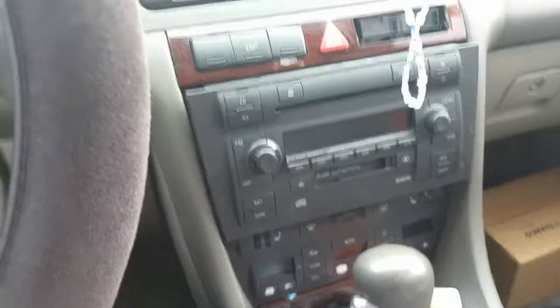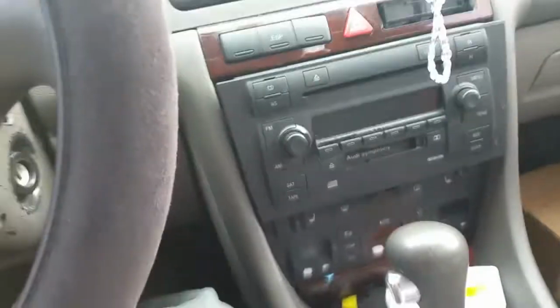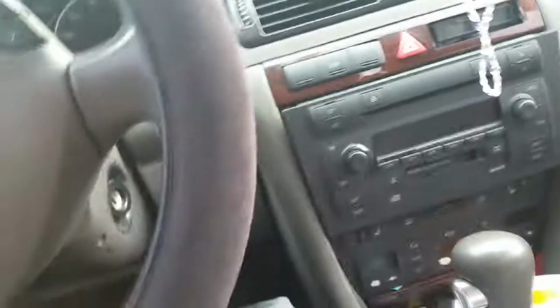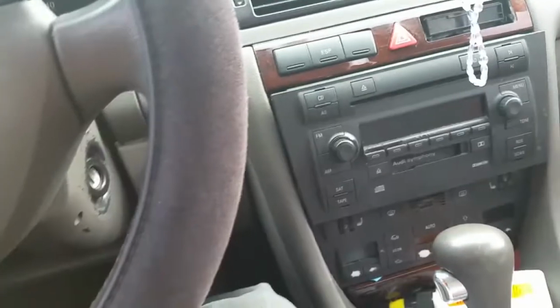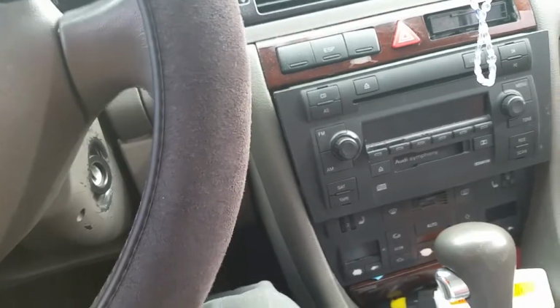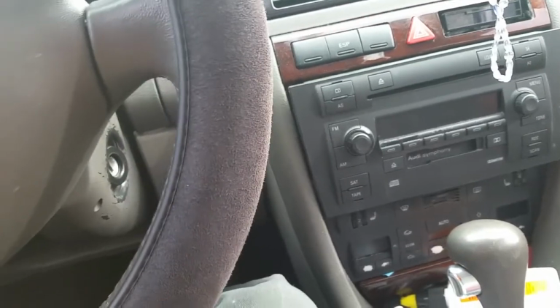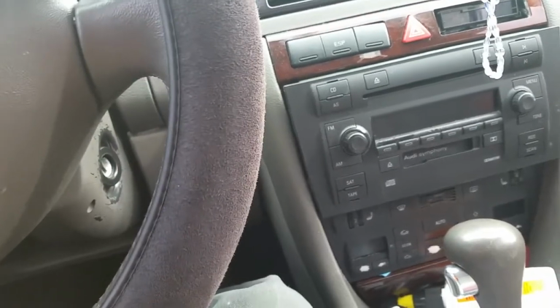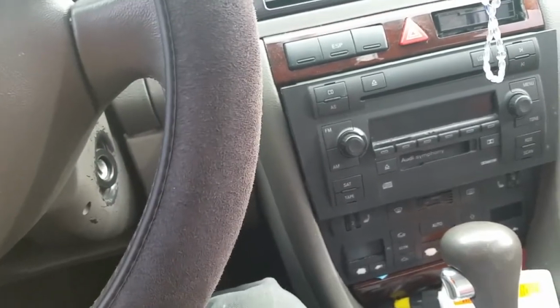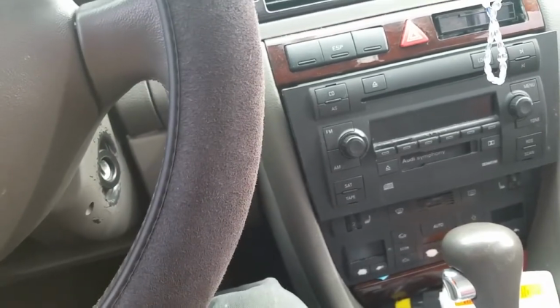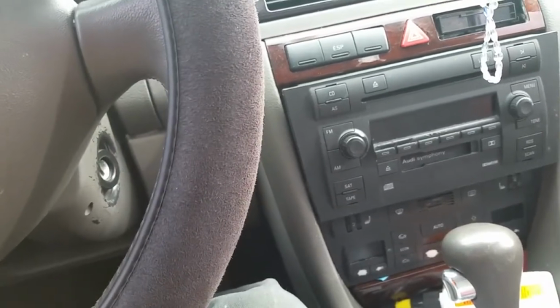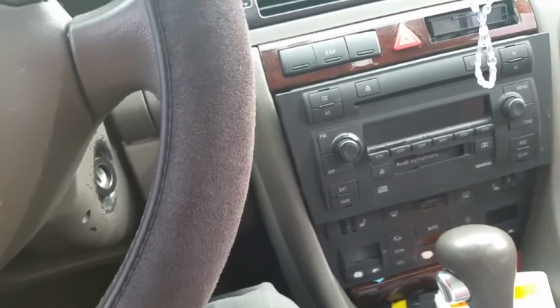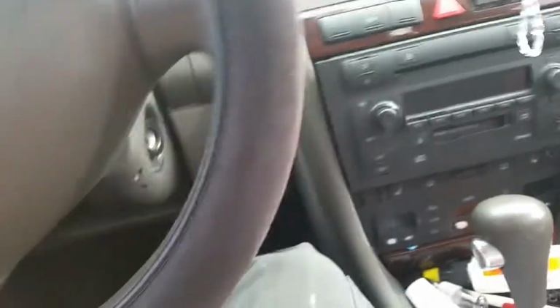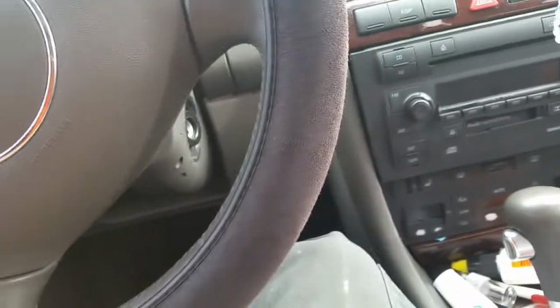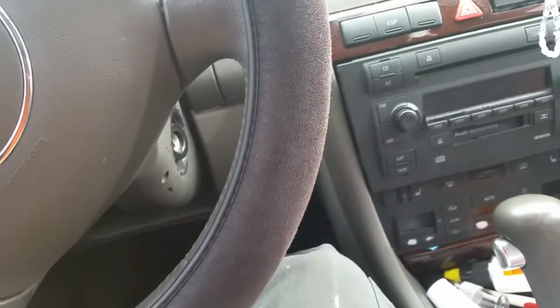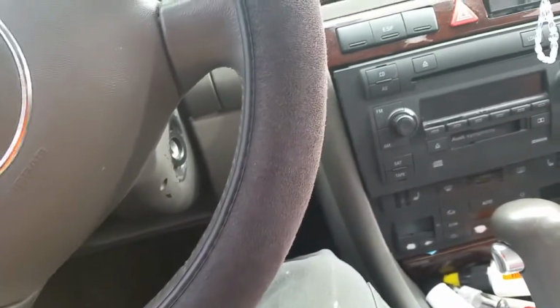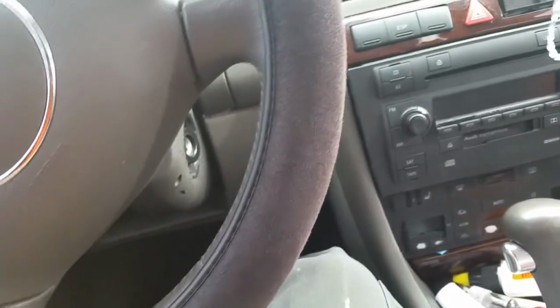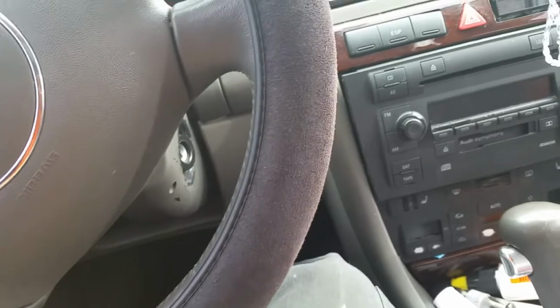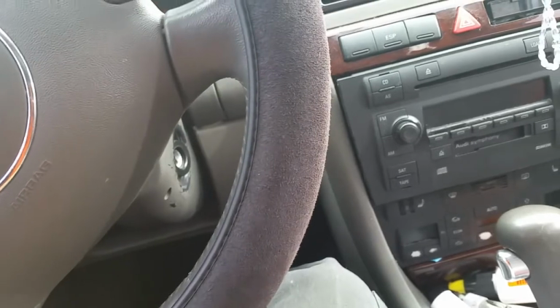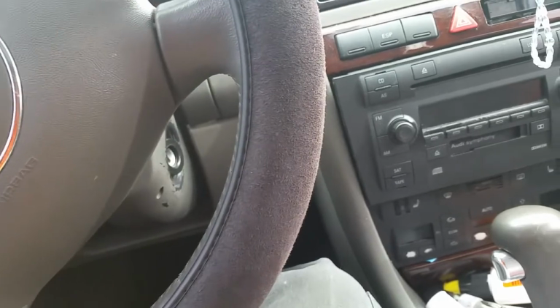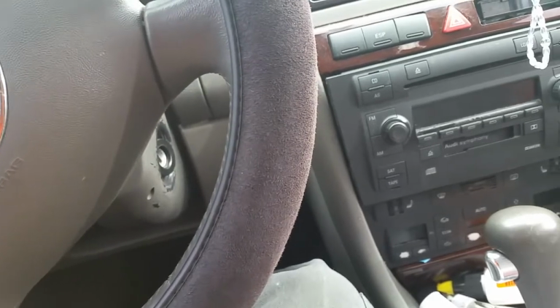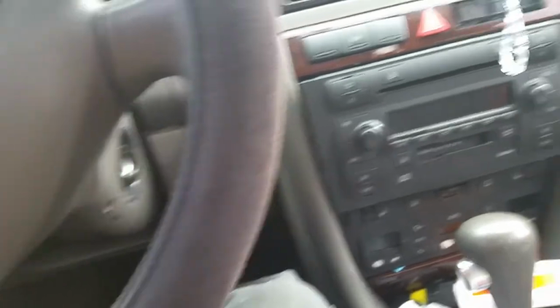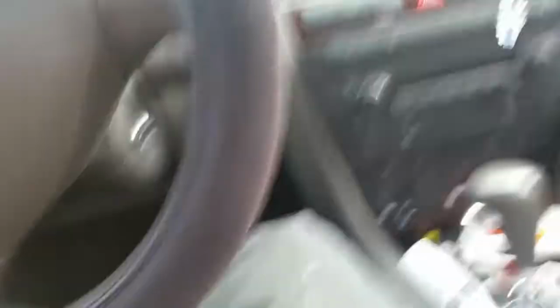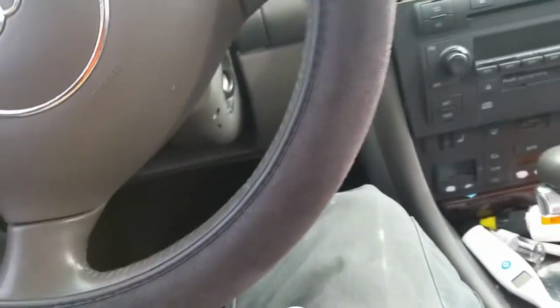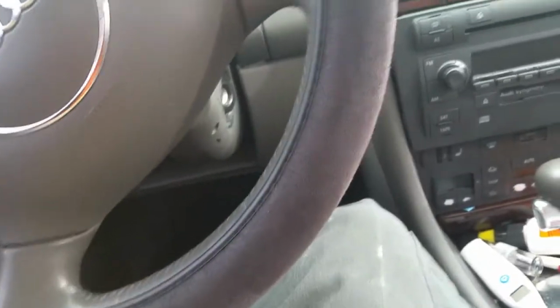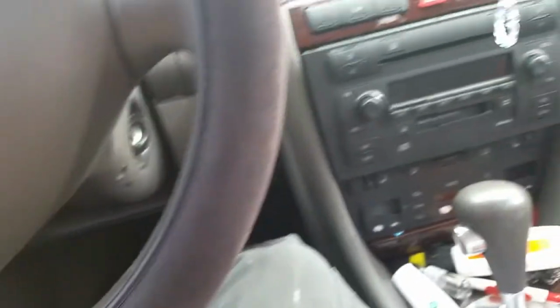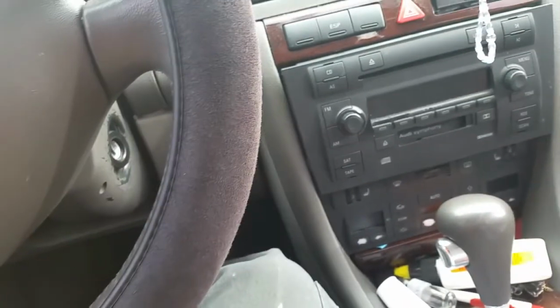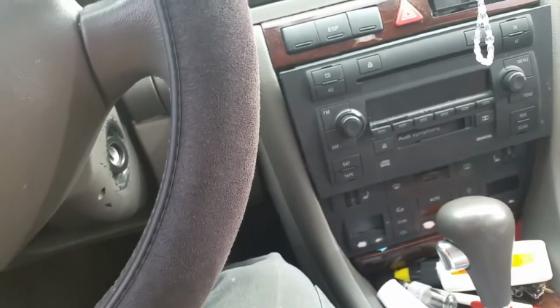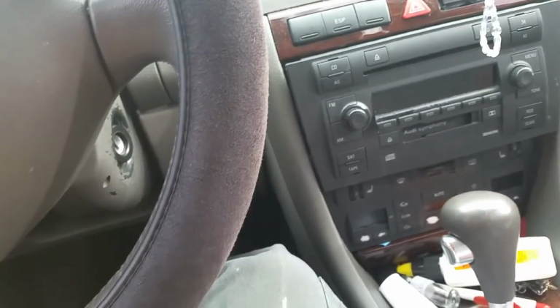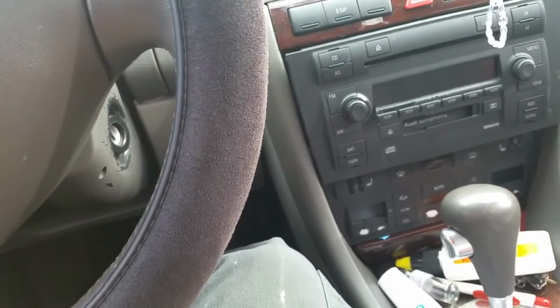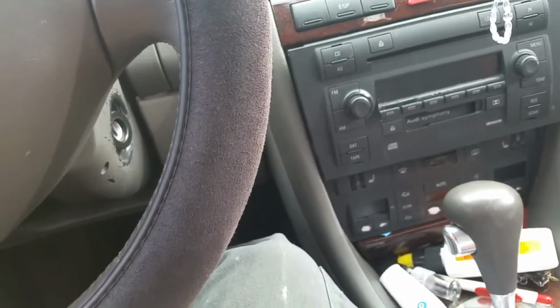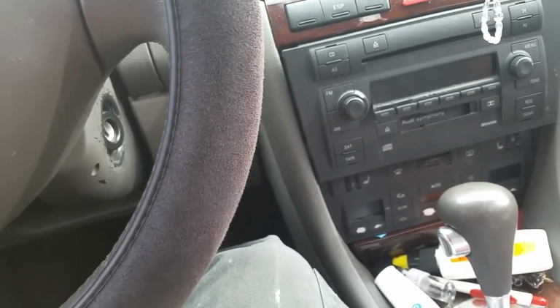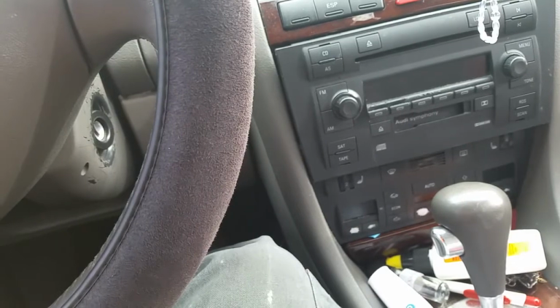Thanks for stopping by. This is Street Worthy Motorsports. Today we're working on an 04 Audi A6. We're going to replace the dash CD player with an aftermarket one.